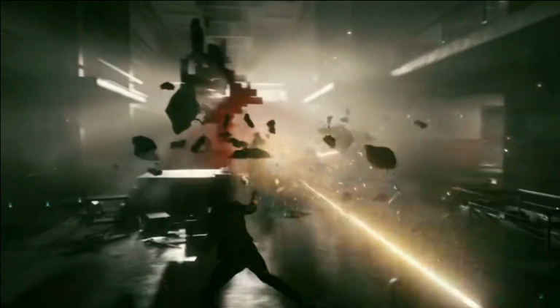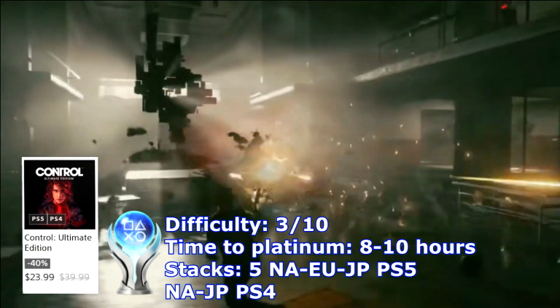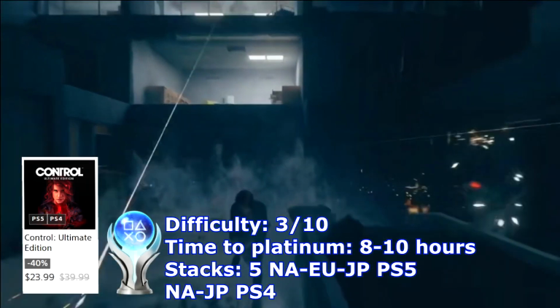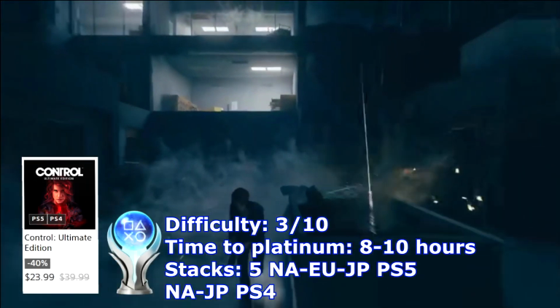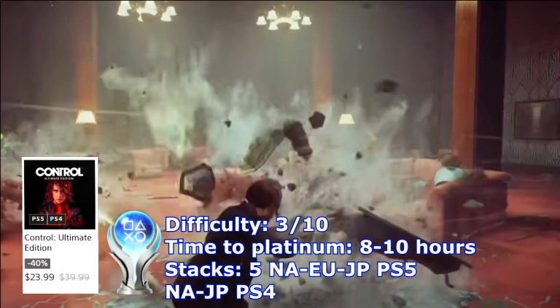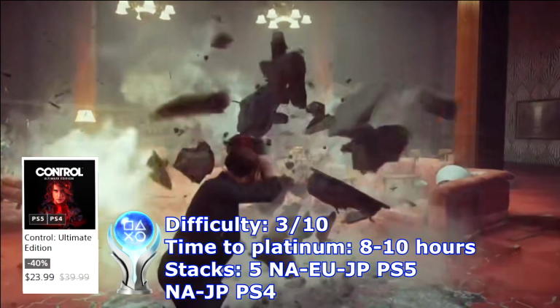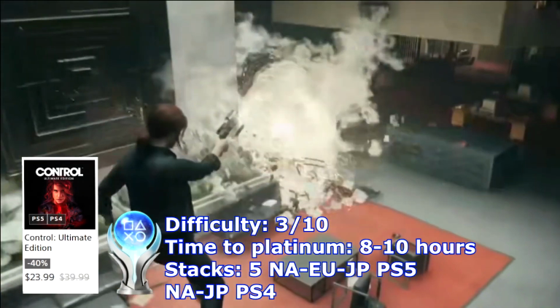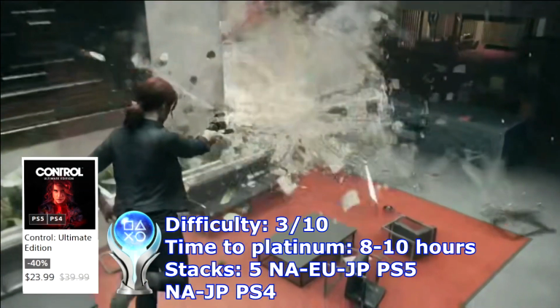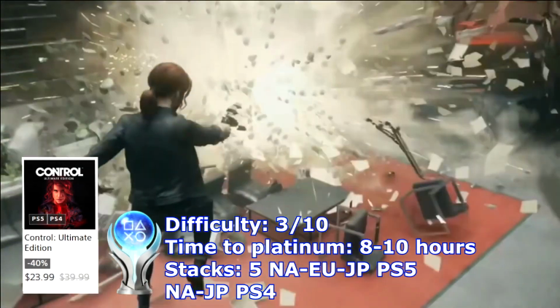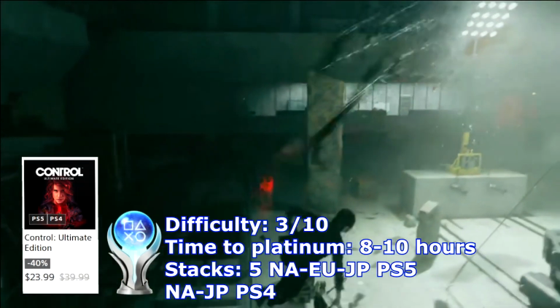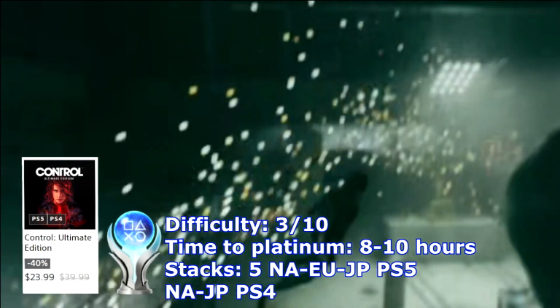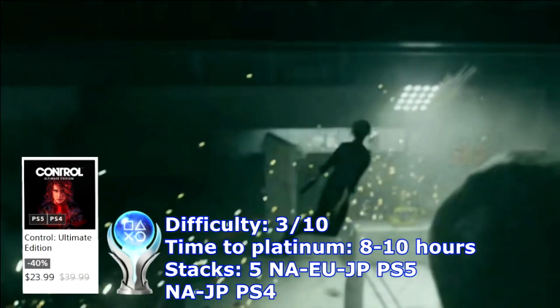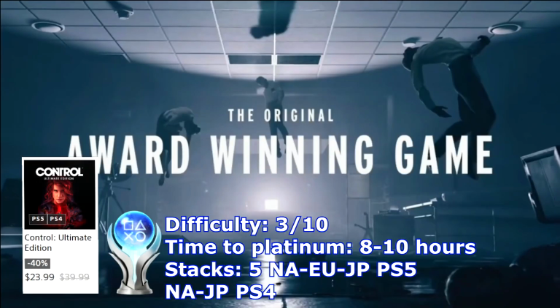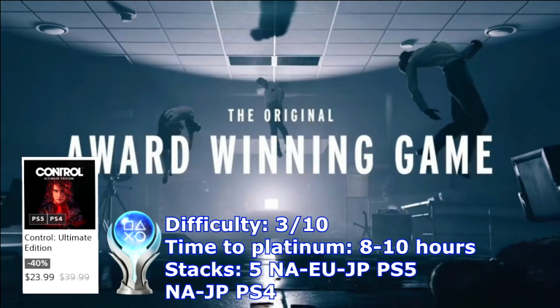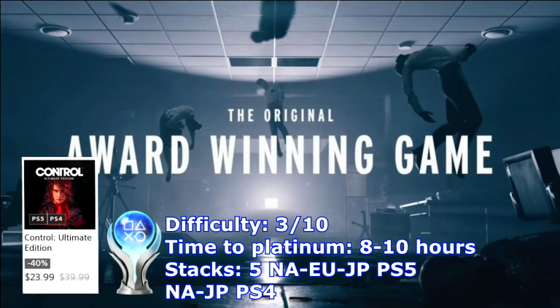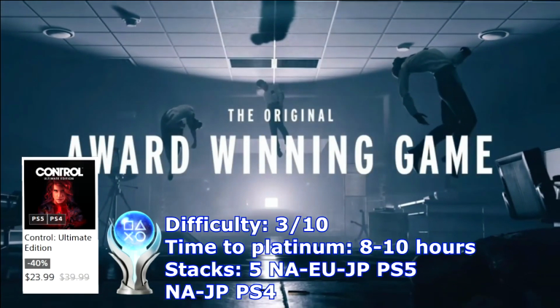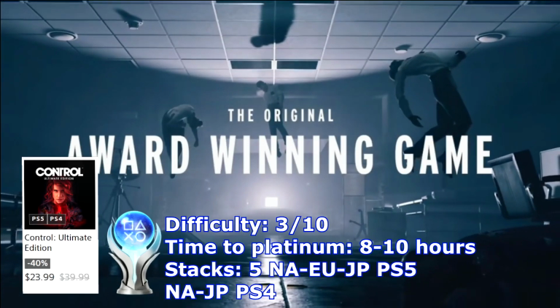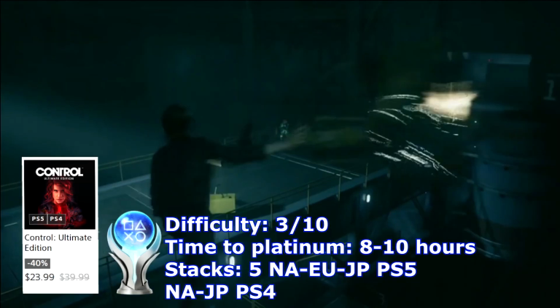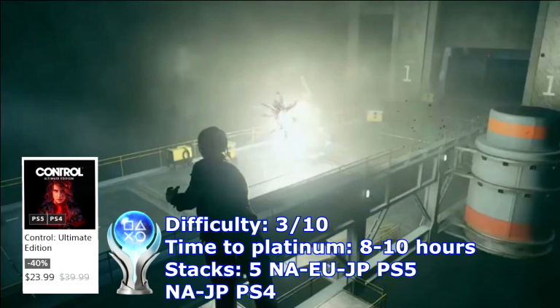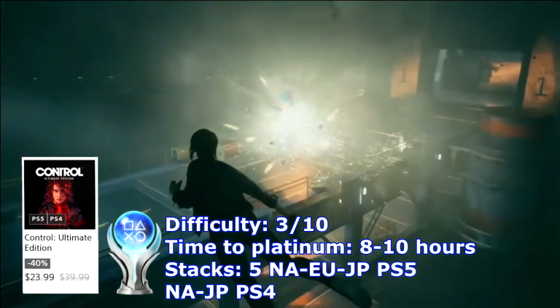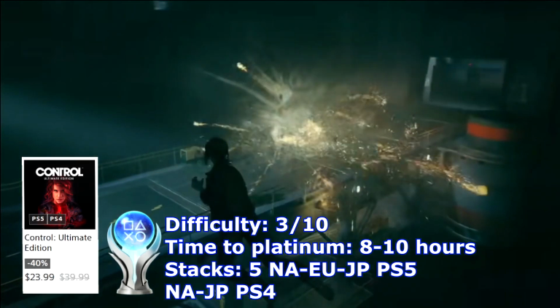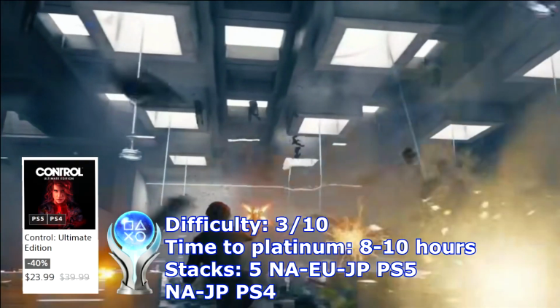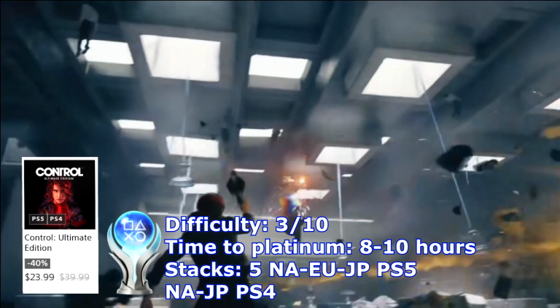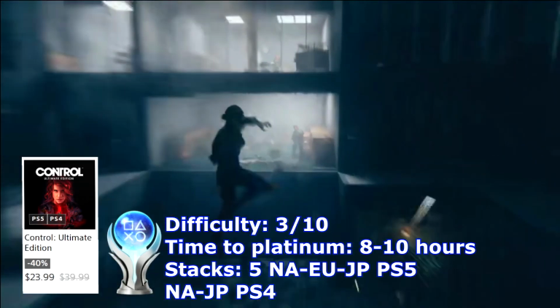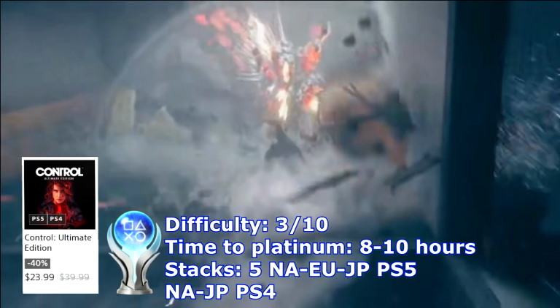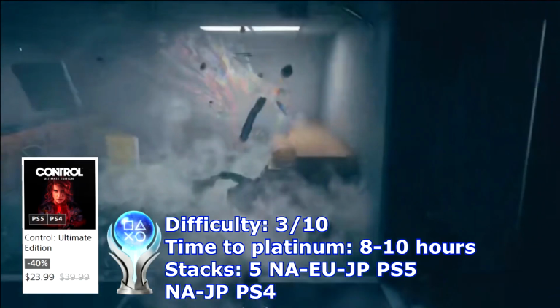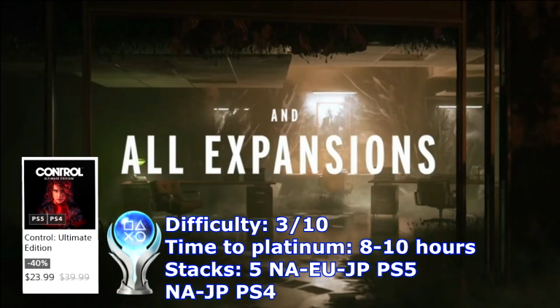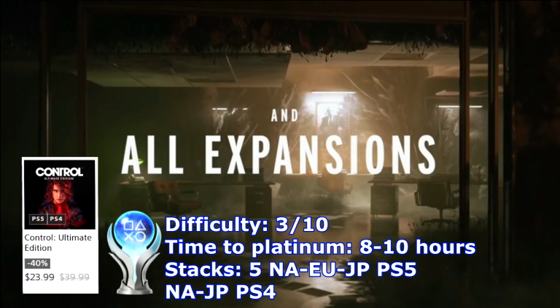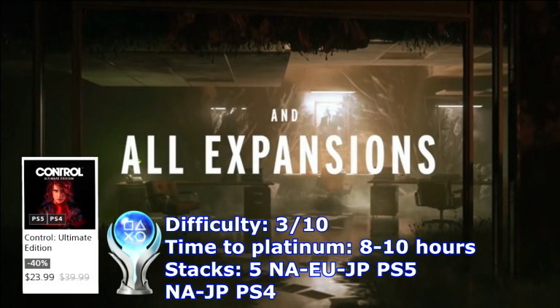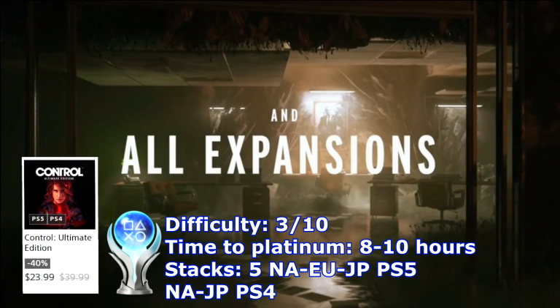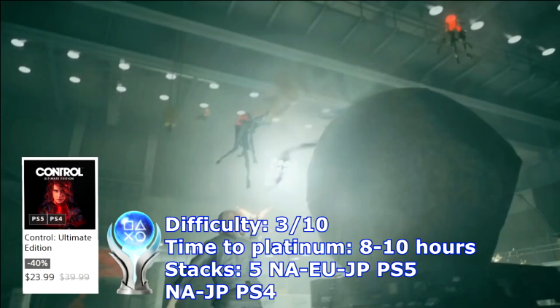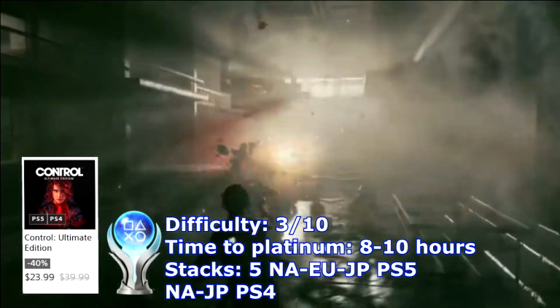The next game on my list is Control the Ultimate Edition. The Ultimate Edition comes with the base game and all DLCs. With the assist mode turned on in the options you can breeze through the game easily.